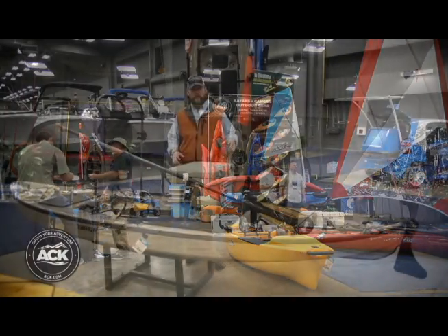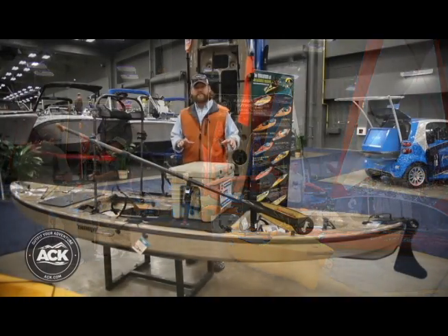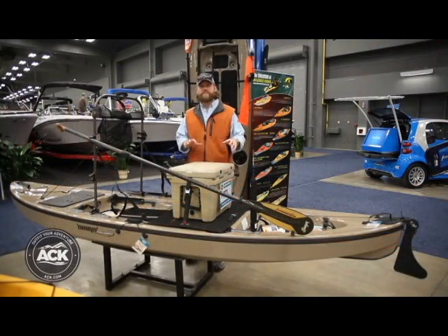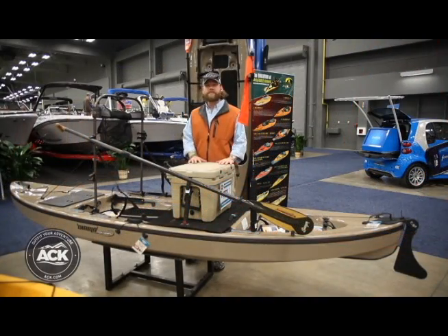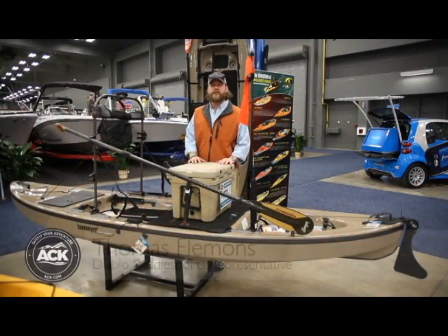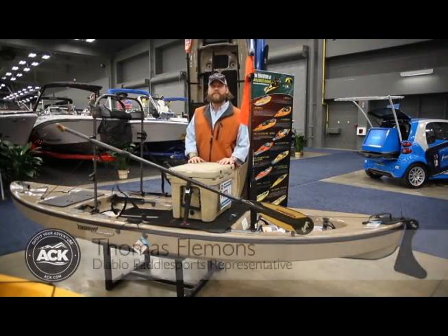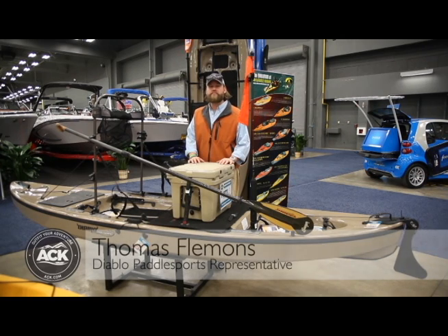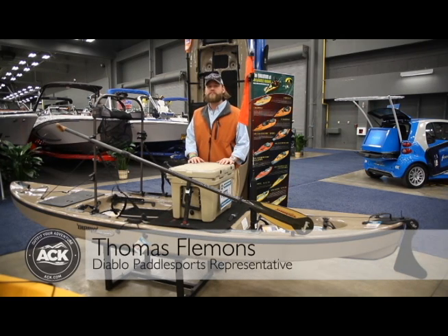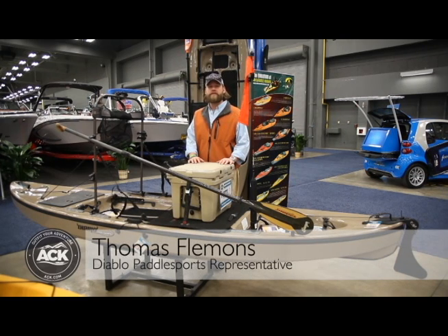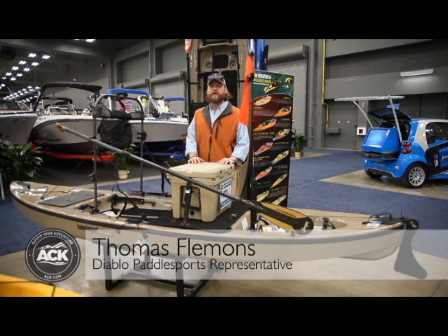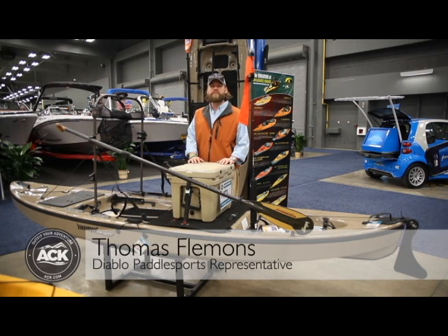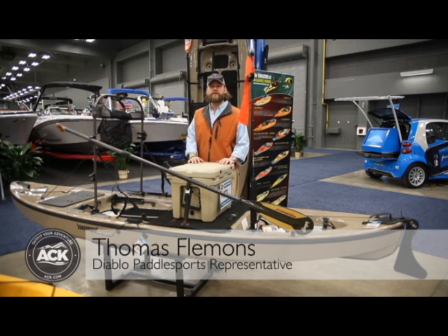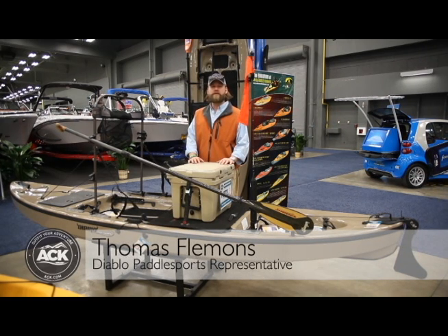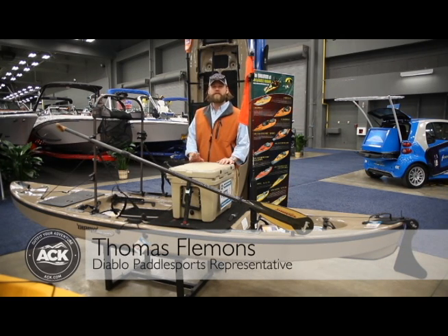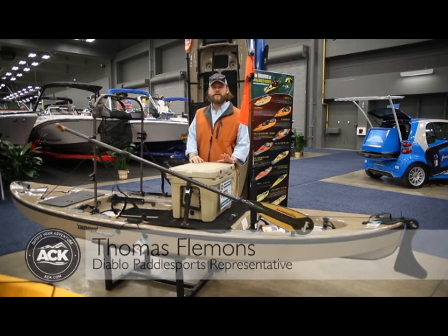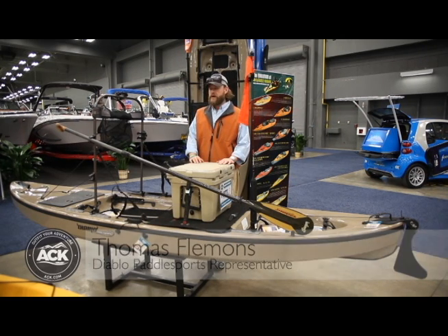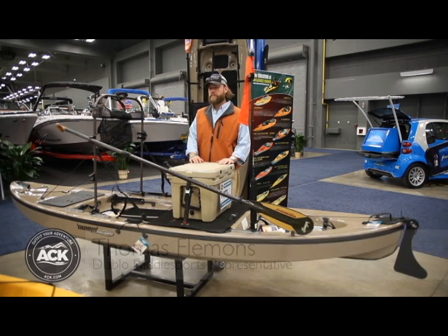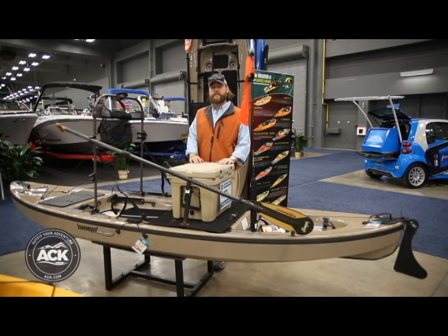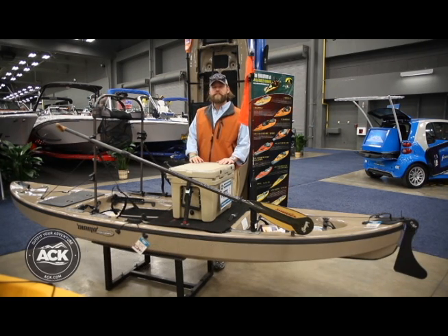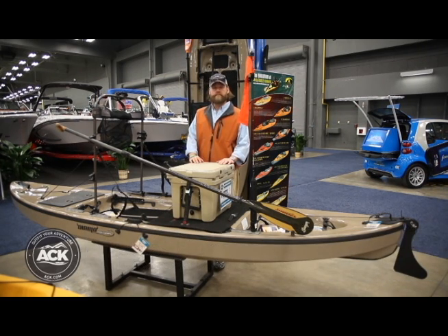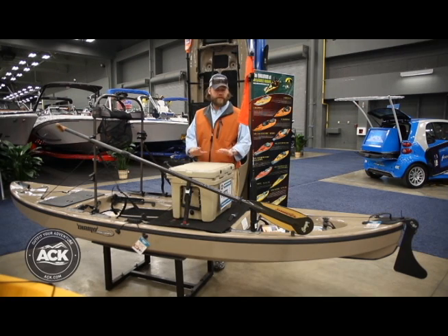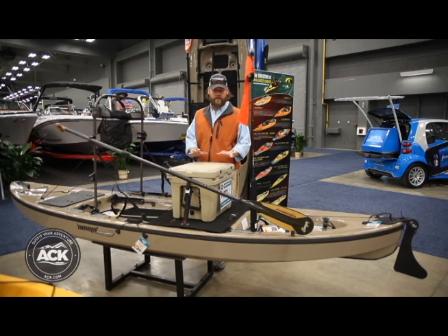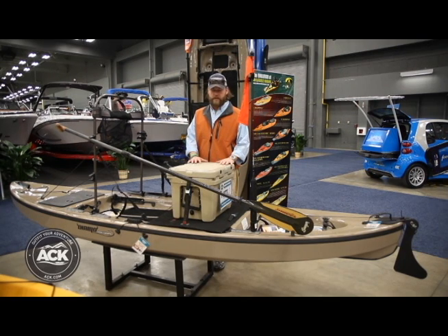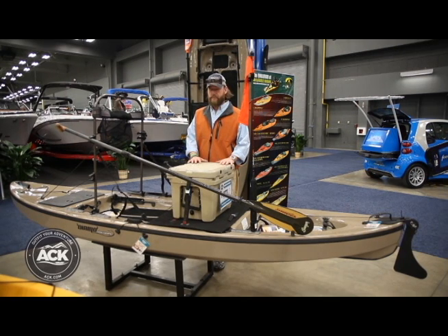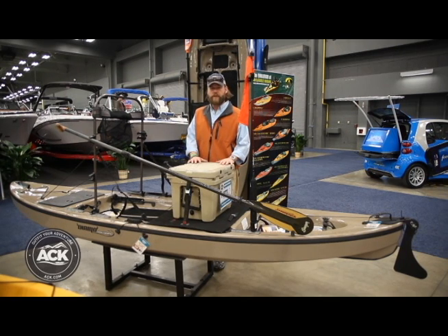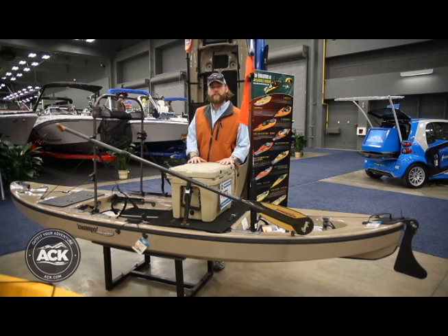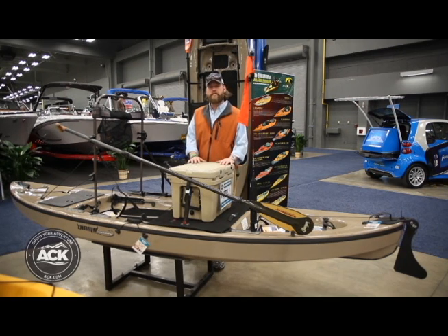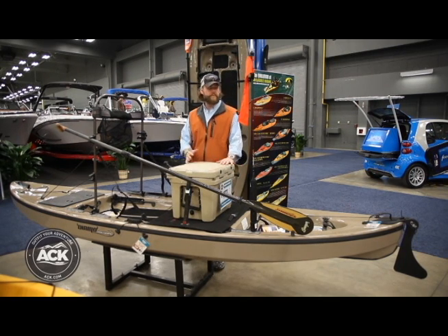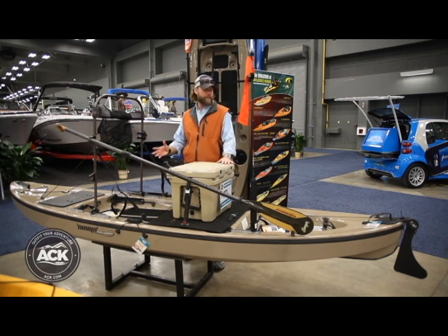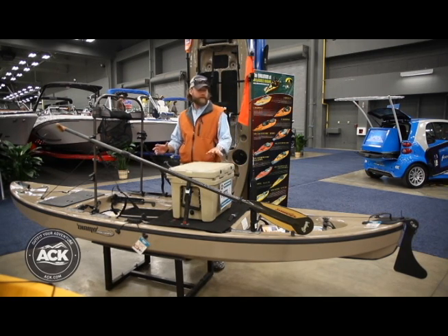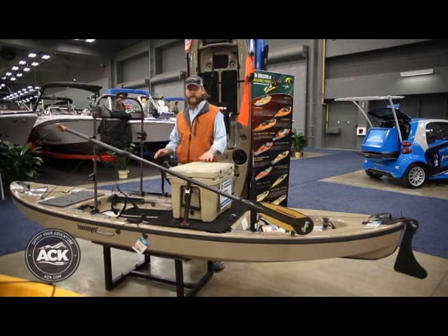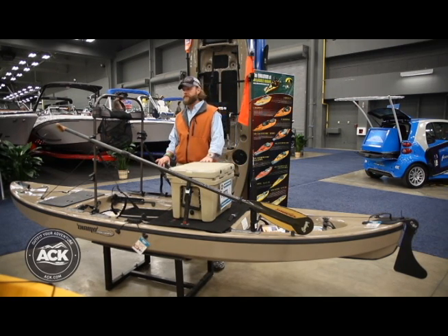This is Thomas Clemons with Diablo Paddle Sports. We're here at the Austin Boat Show 2013, just getting things going on the first day, and I wanted to run through the current setup of the Audios we have up here.